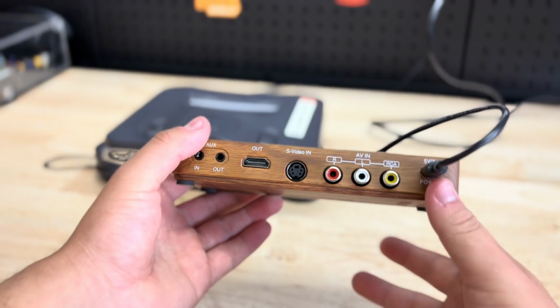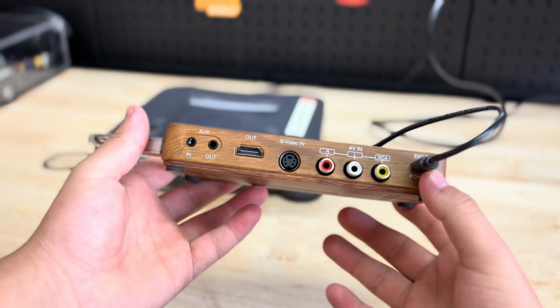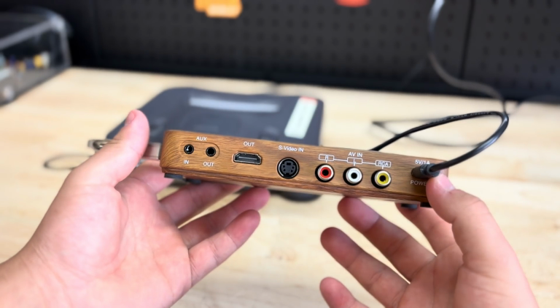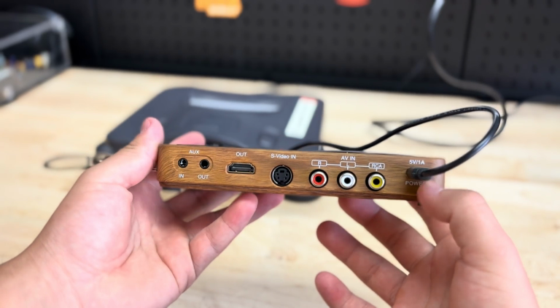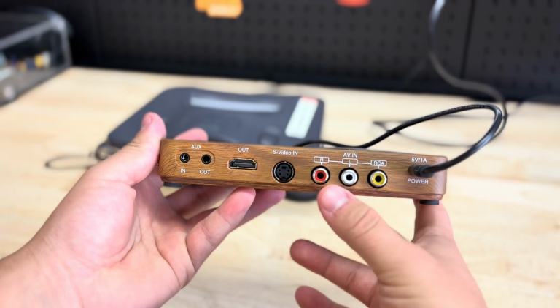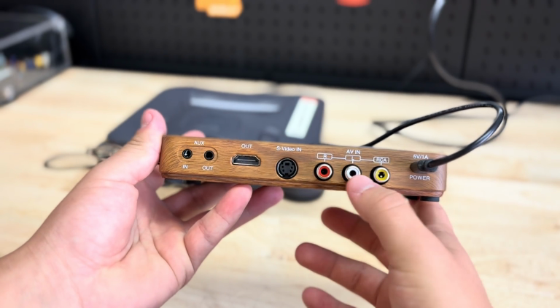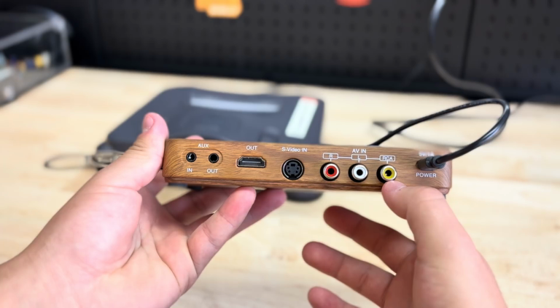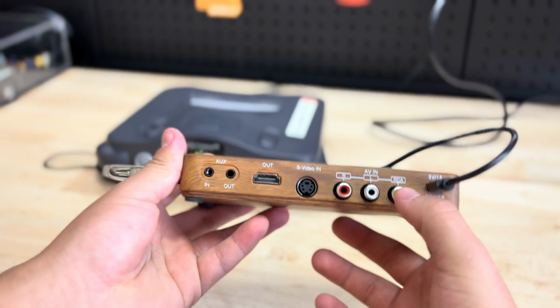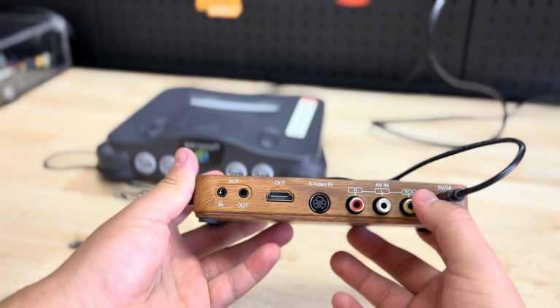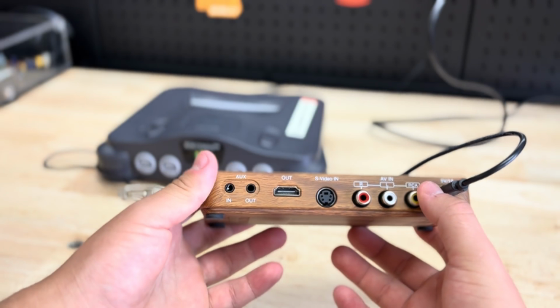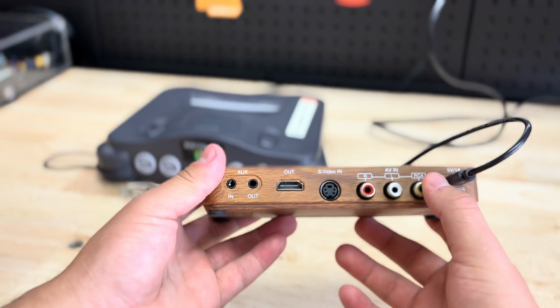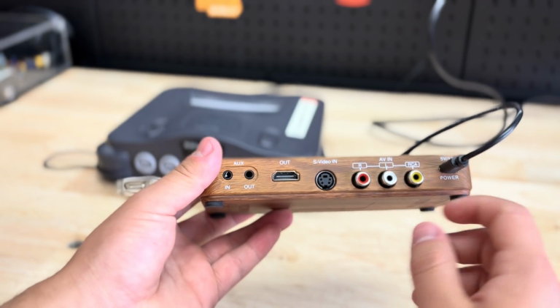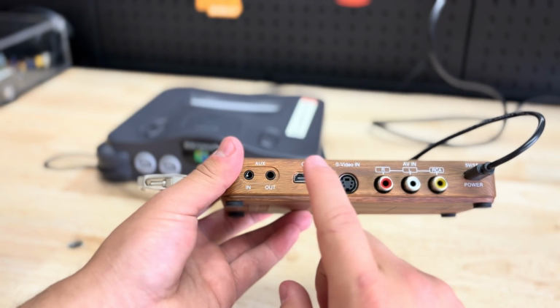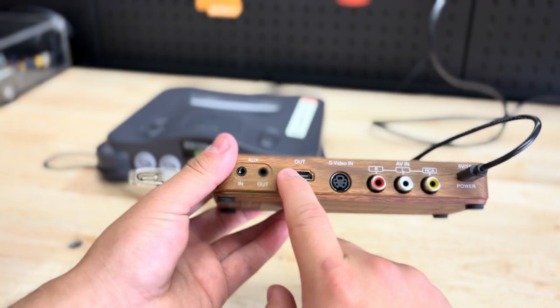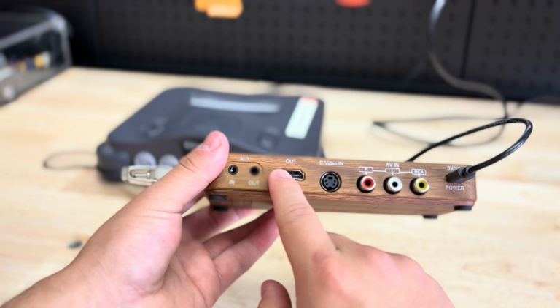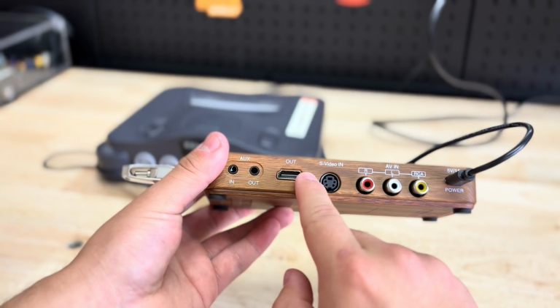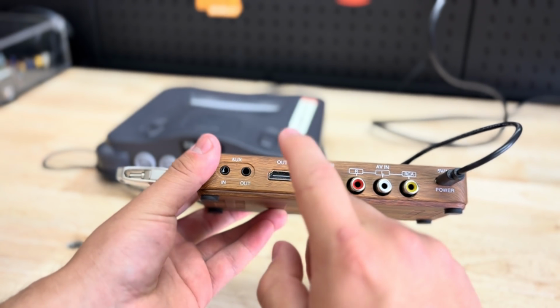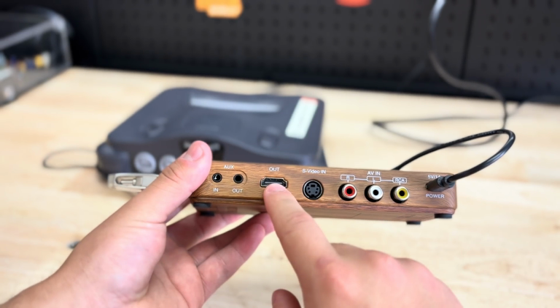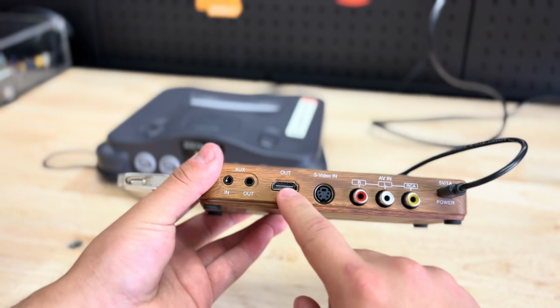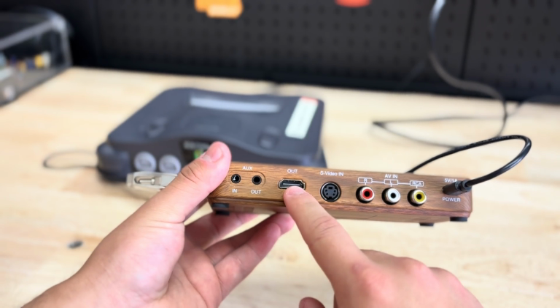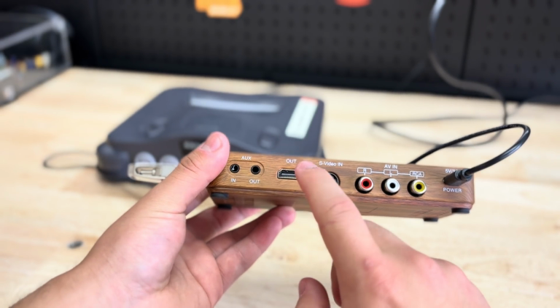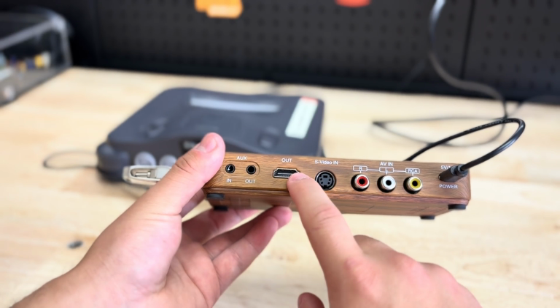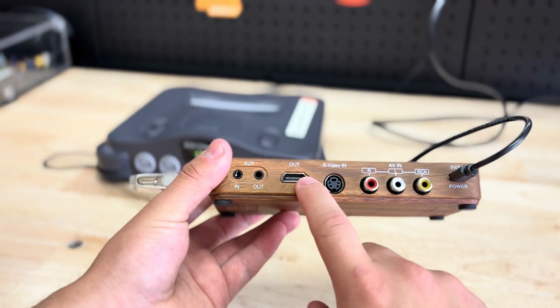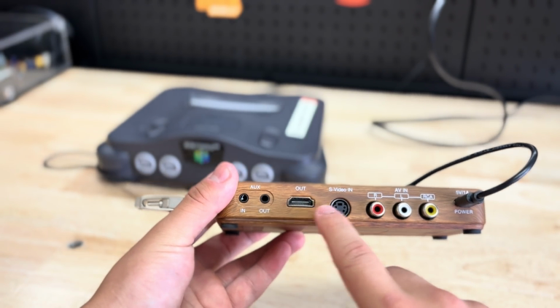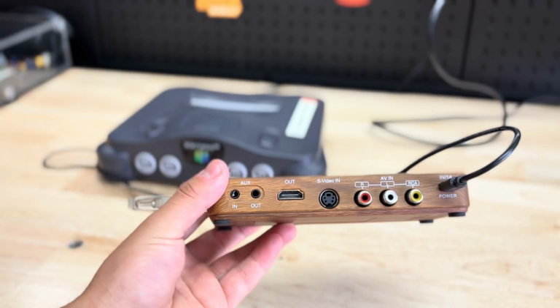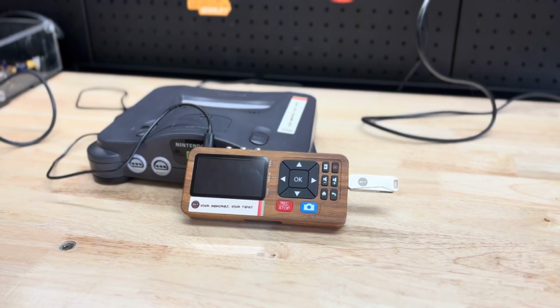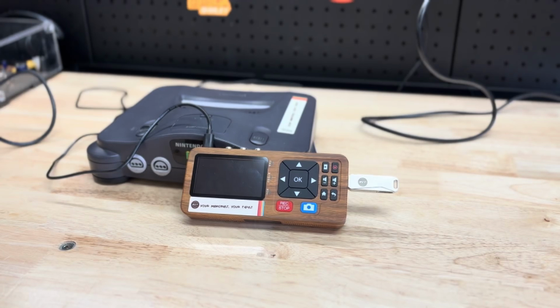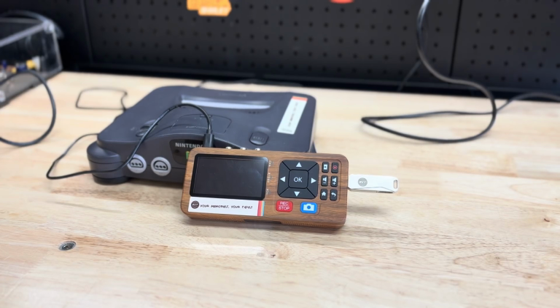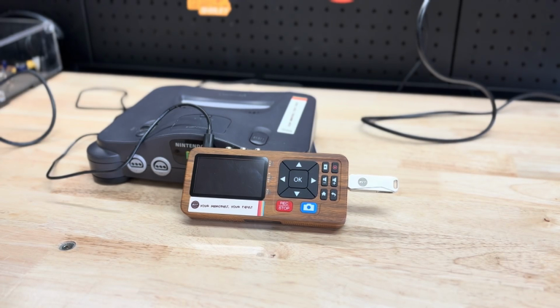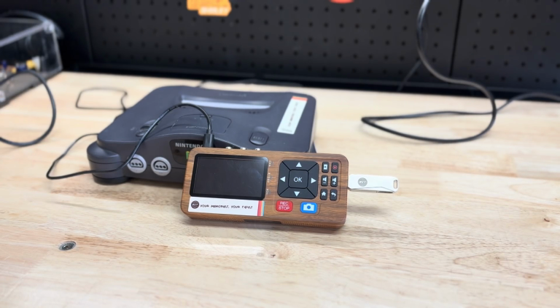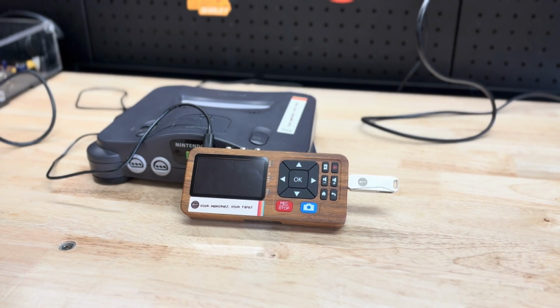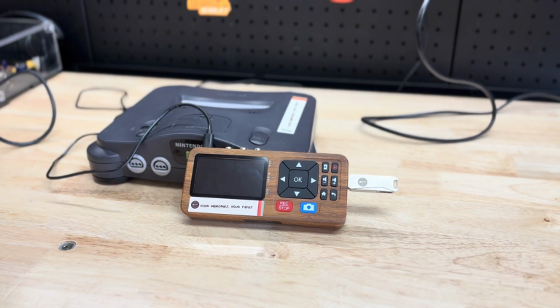Nowadays most TVs don't have the AV ports, so what we're going to be using is the HDMI out port that comes with your digitizer. I'm going to go ahead and get this all set up.